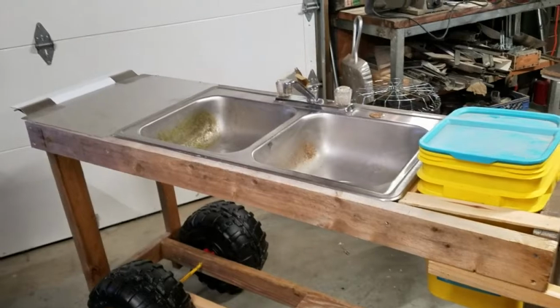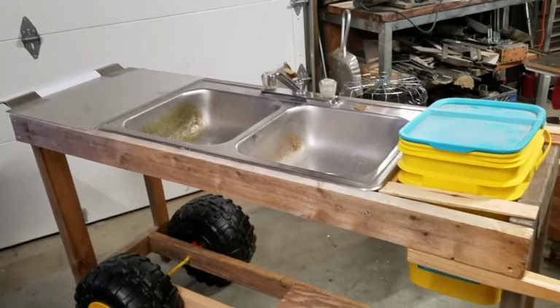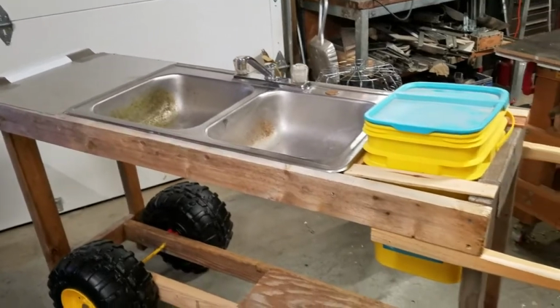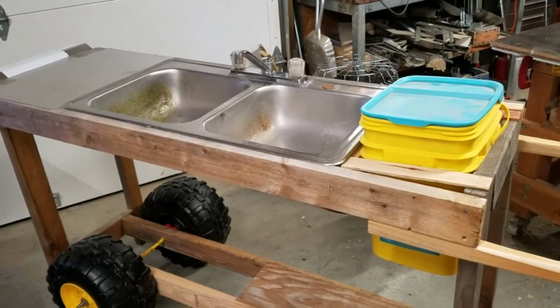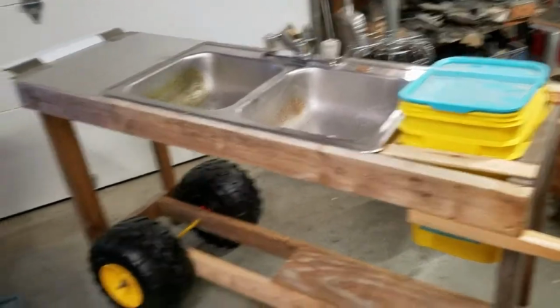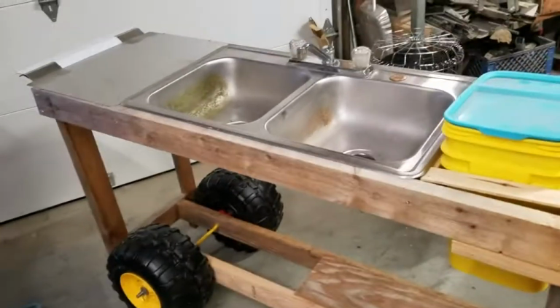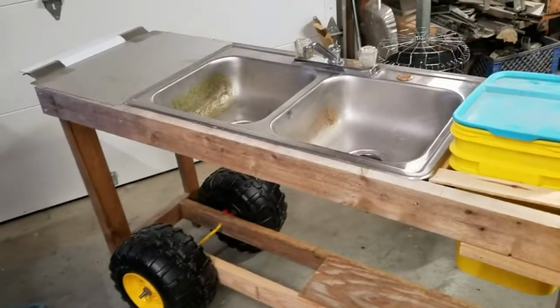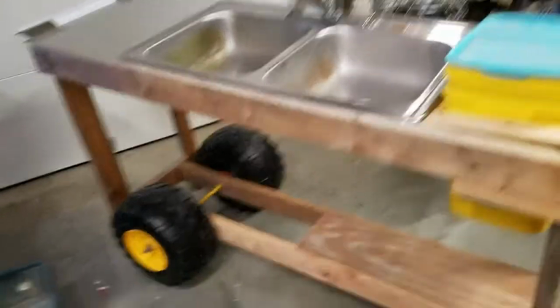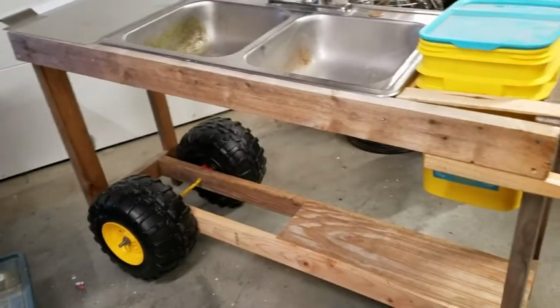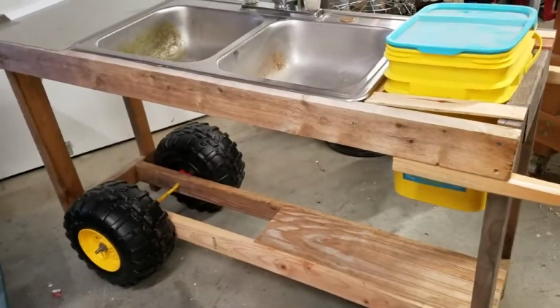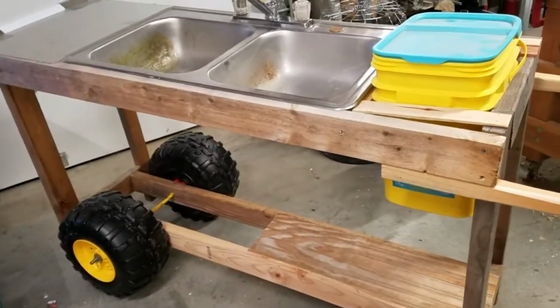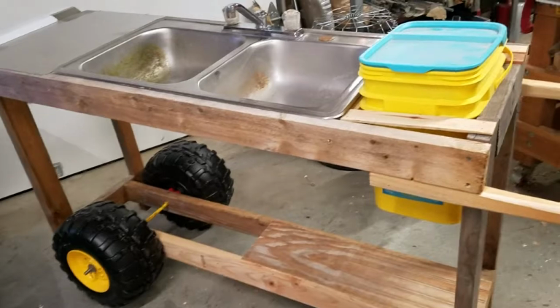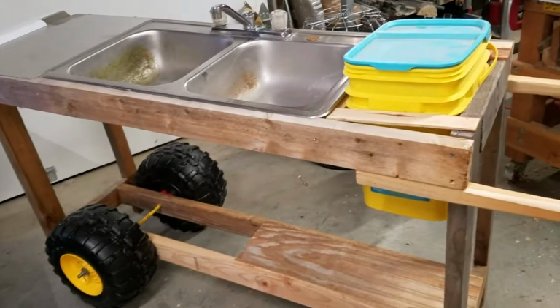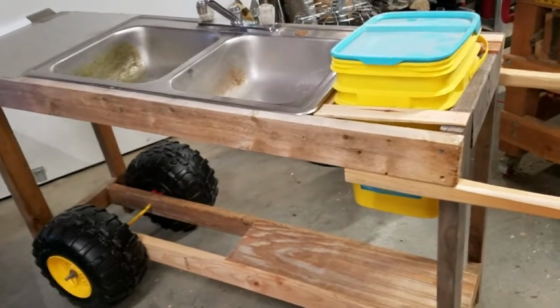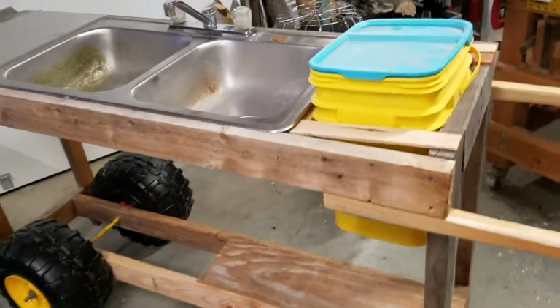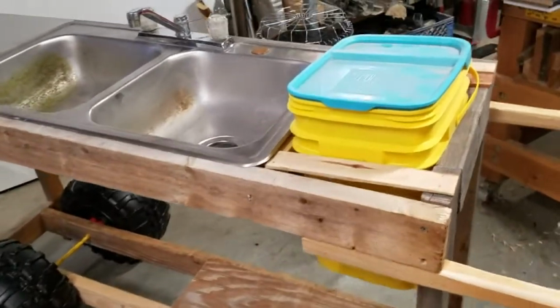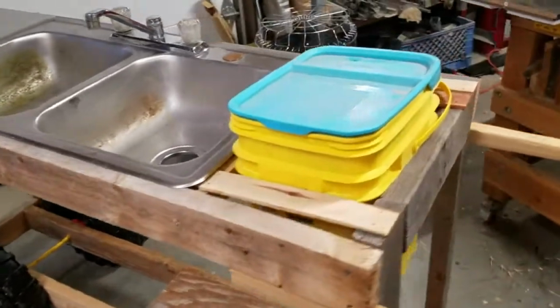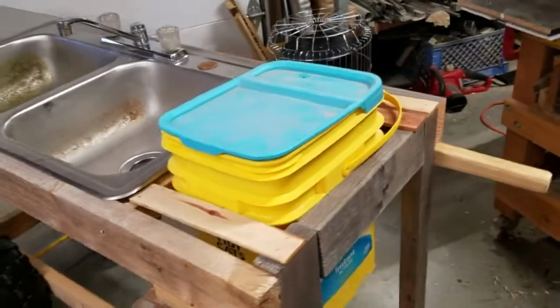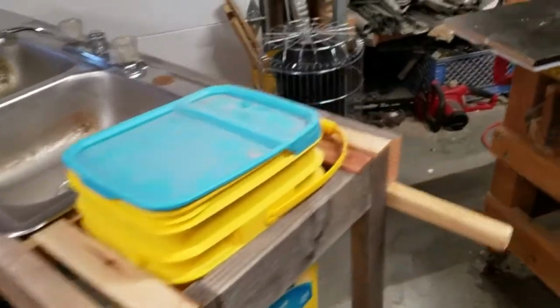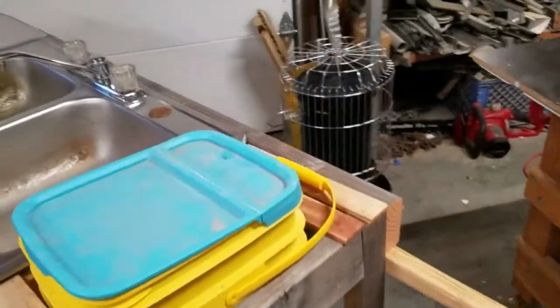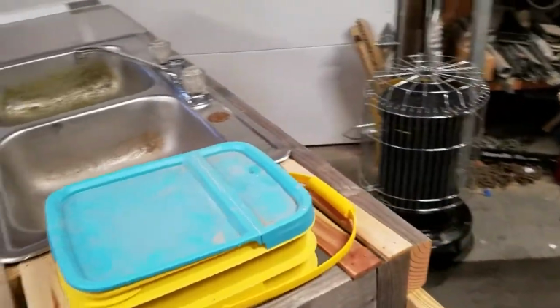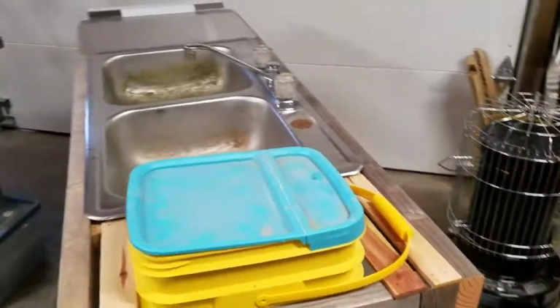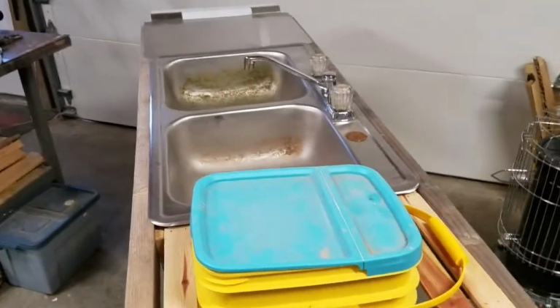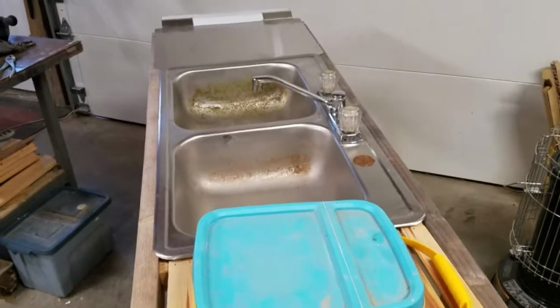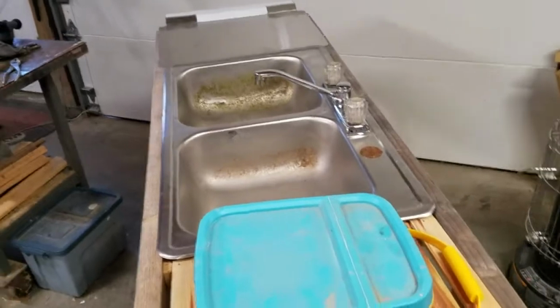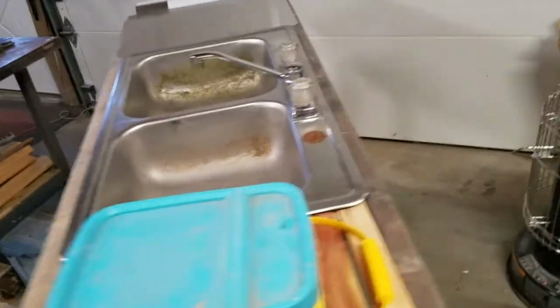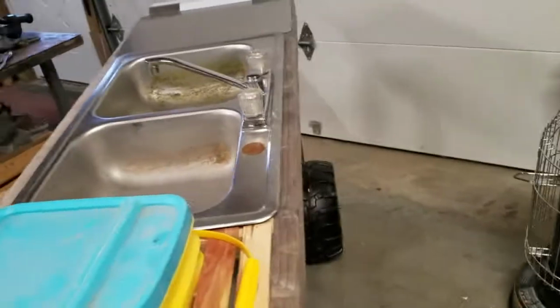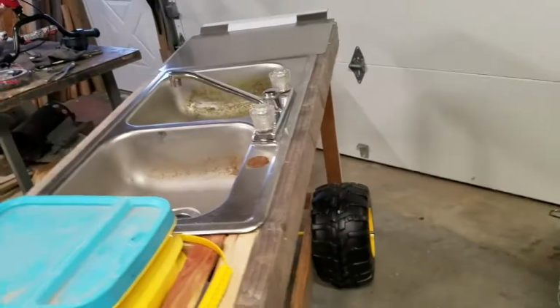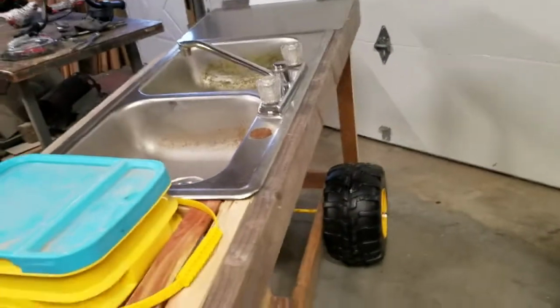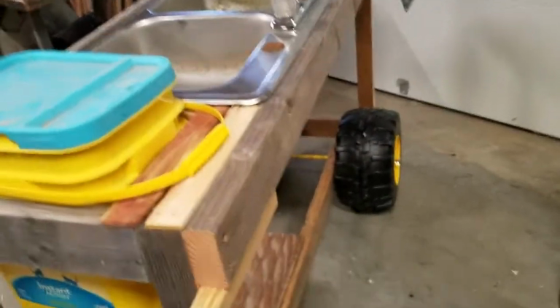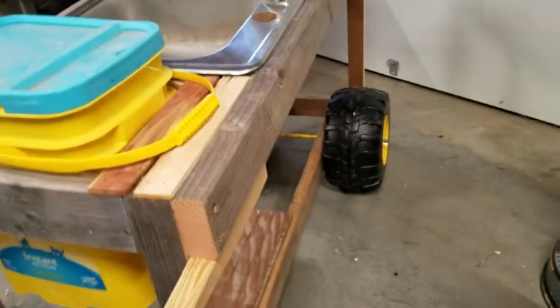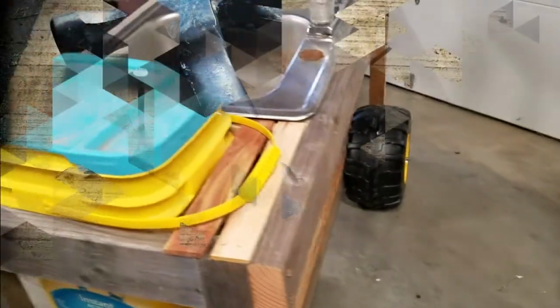I'm also going to use it for processing my chickens this month. I'll clean the sink, but yeah, I like to rinse them off before I bag them and shrink them. So anyway, there you go — pretty cool. See ya.